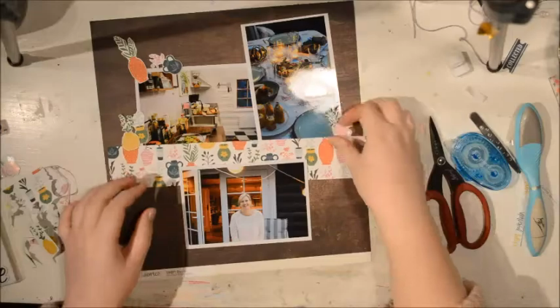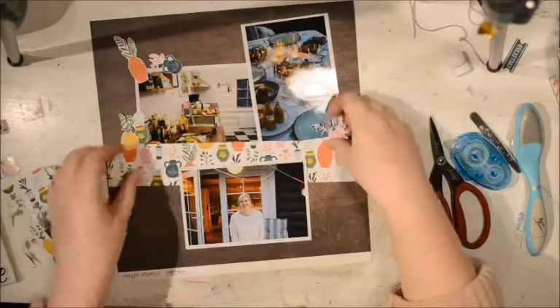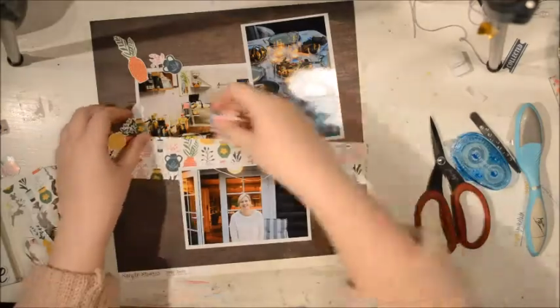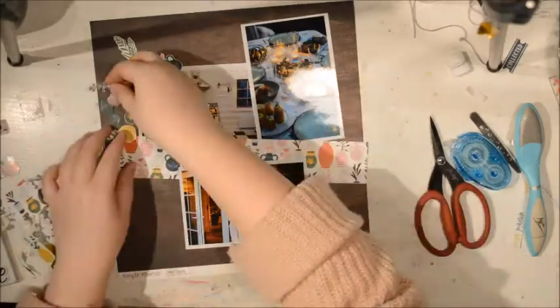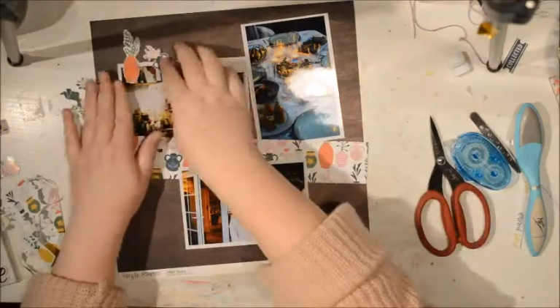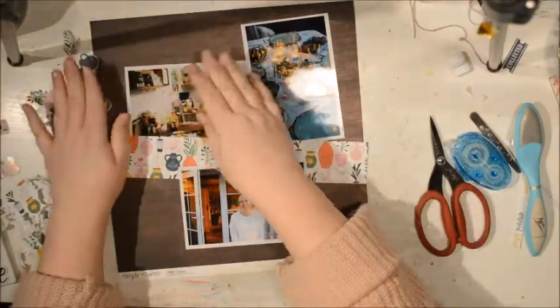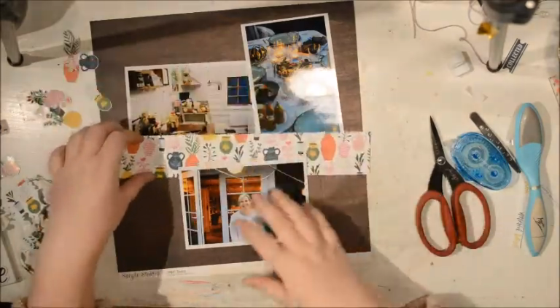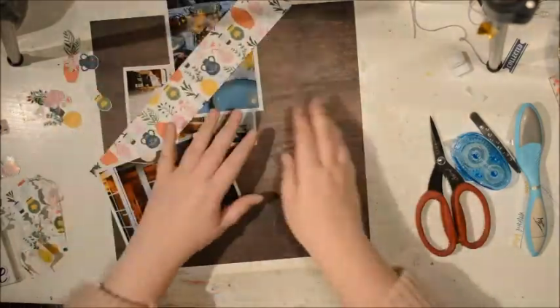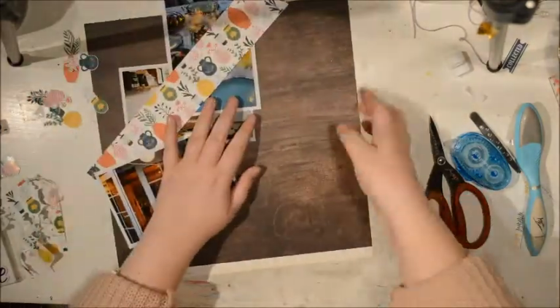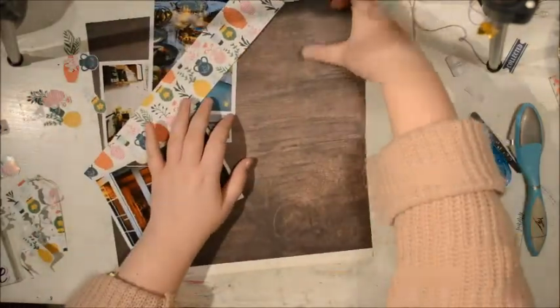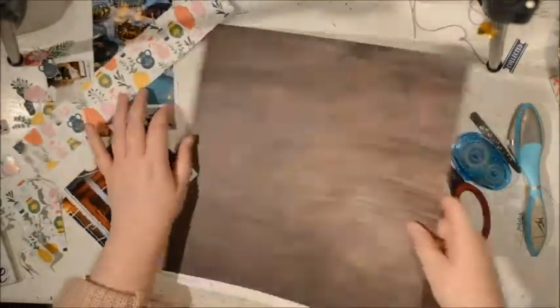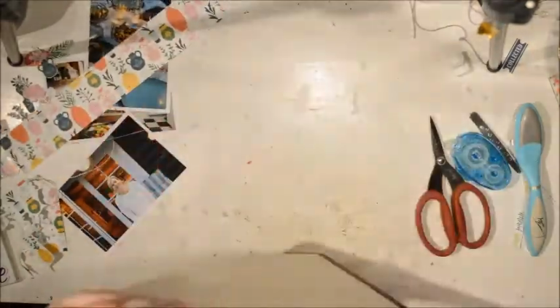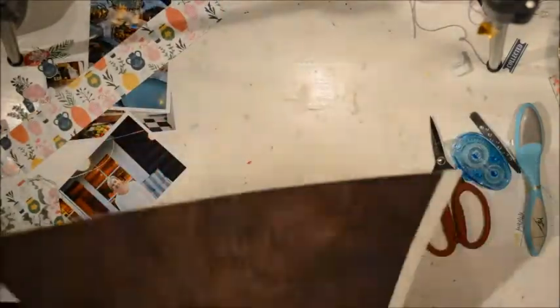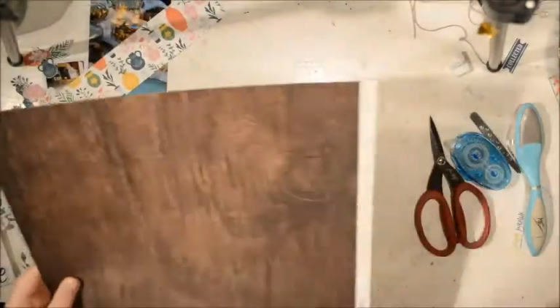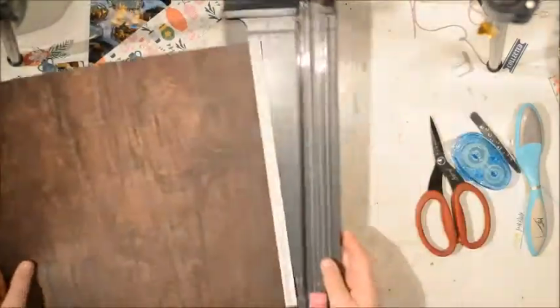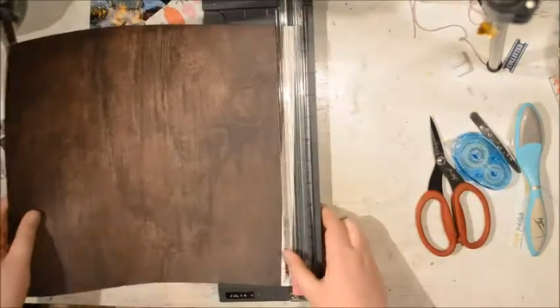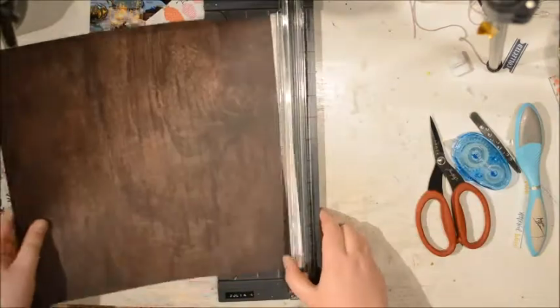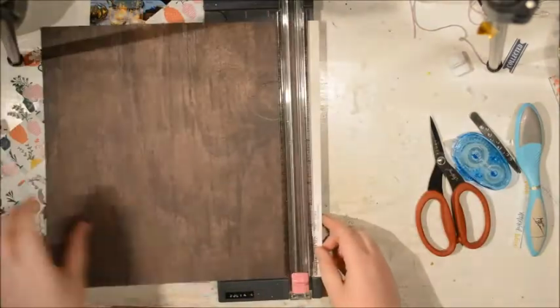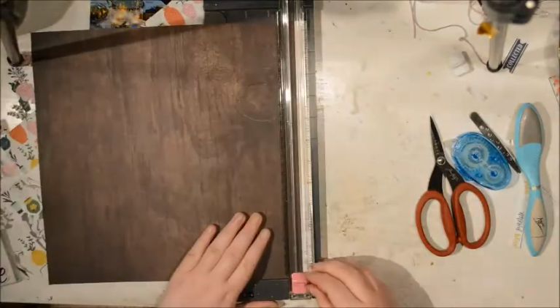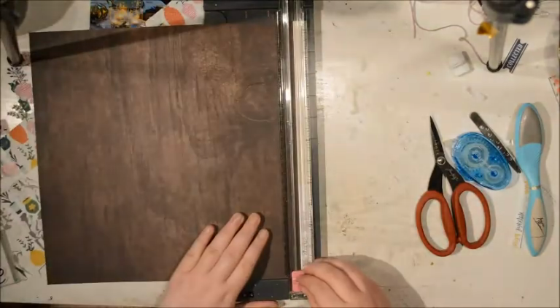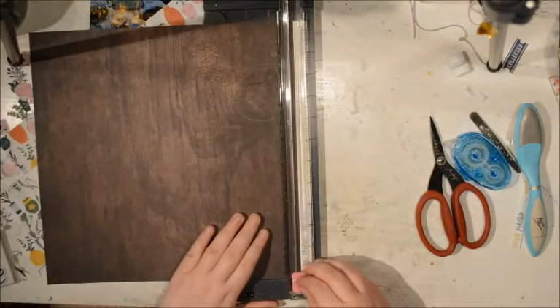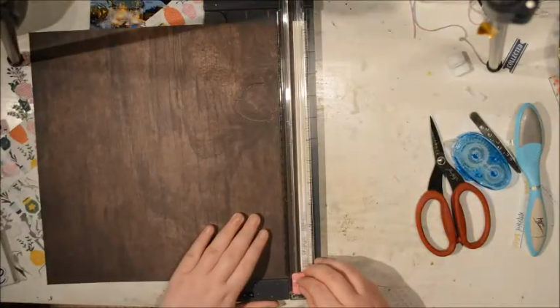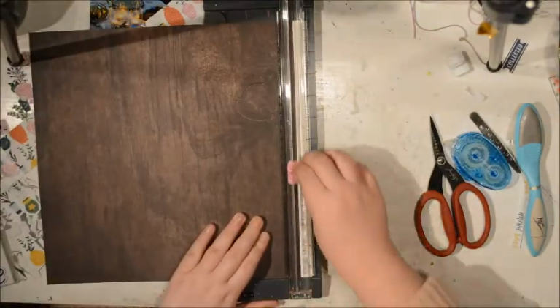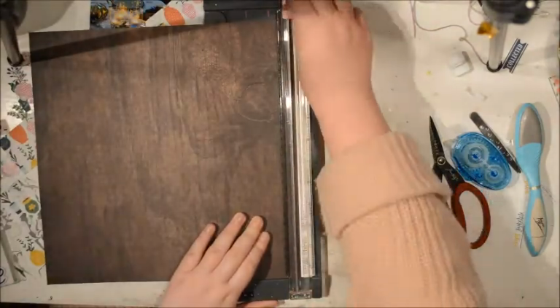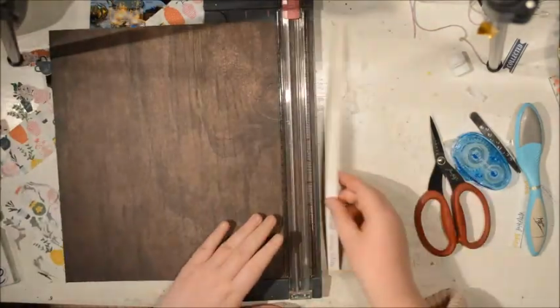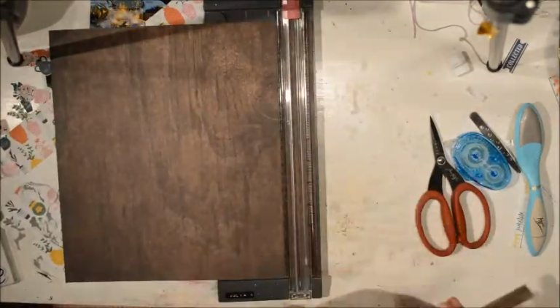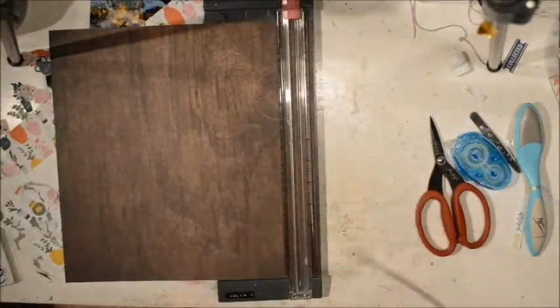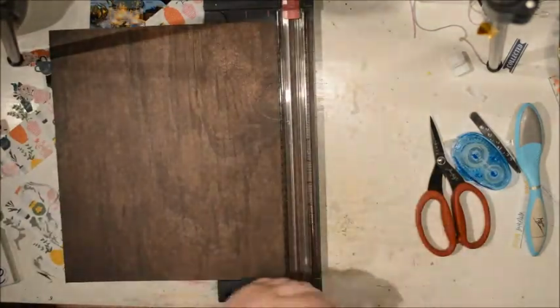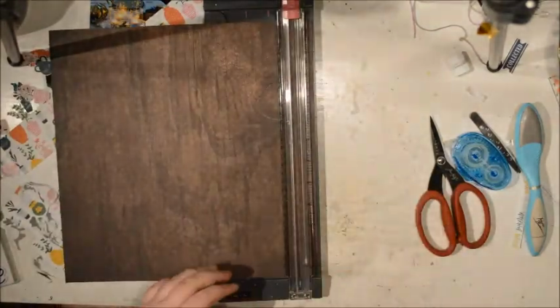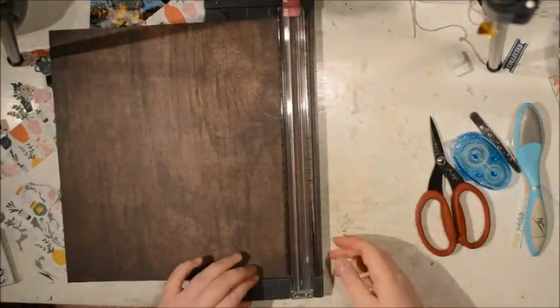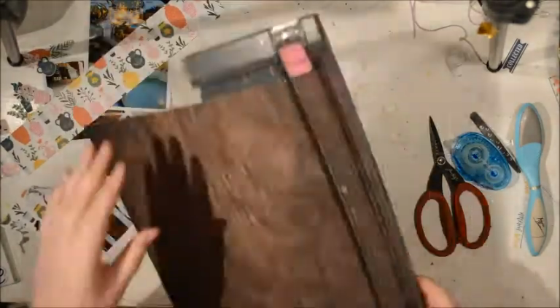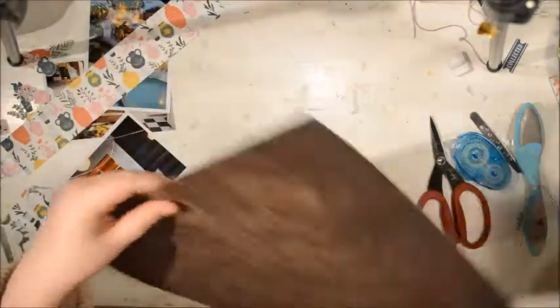Hi everybody, it's Gila here and I am back with a new process video. This time I'm using mostly — well, sort of anyway — Liz's Stargazer collection.